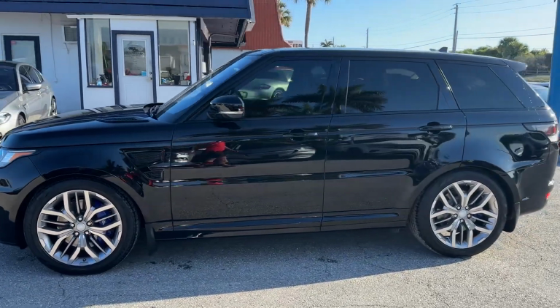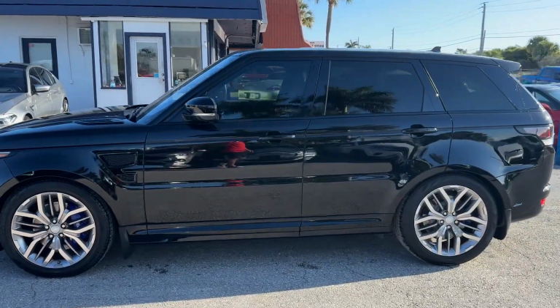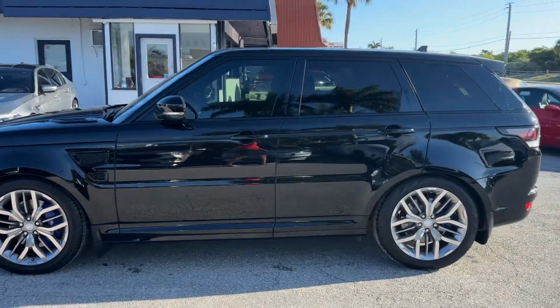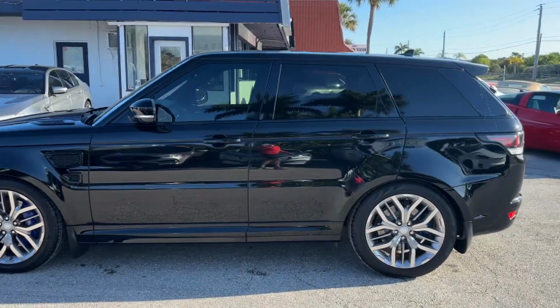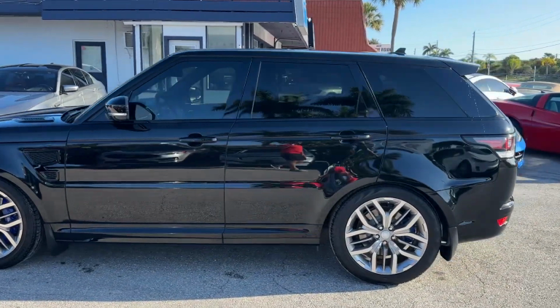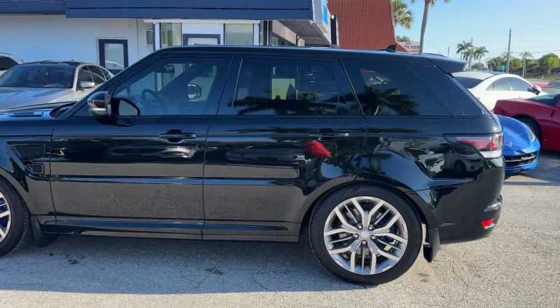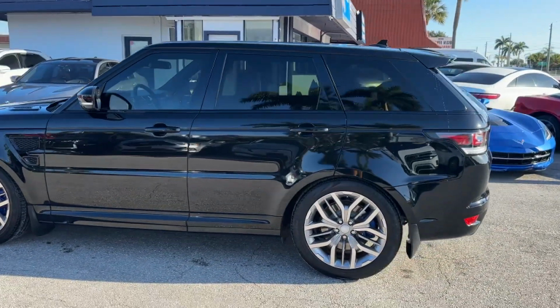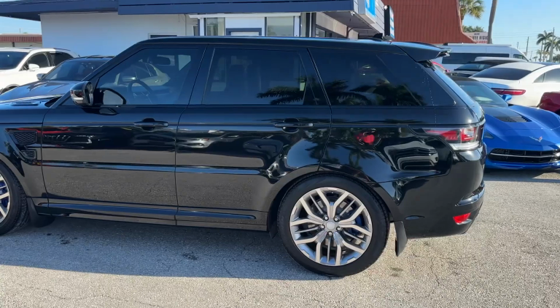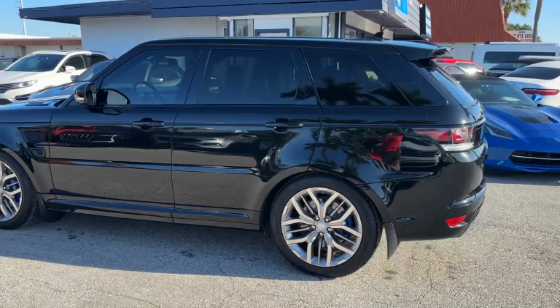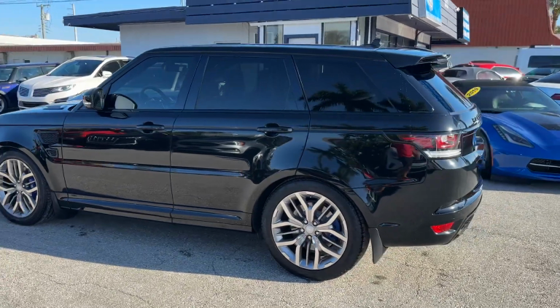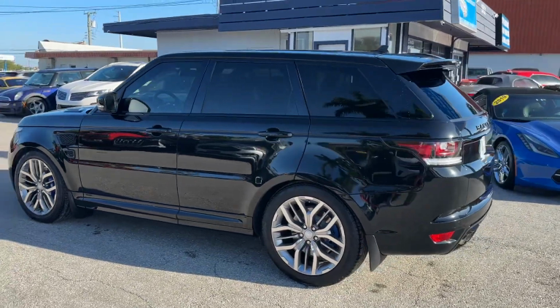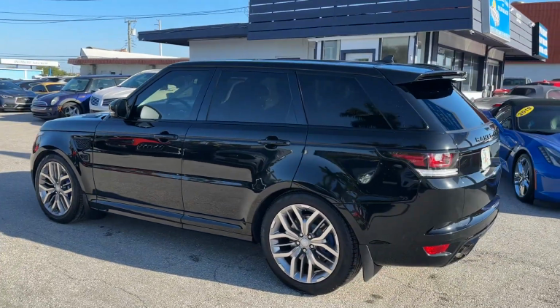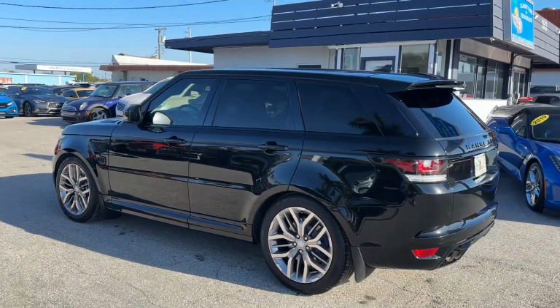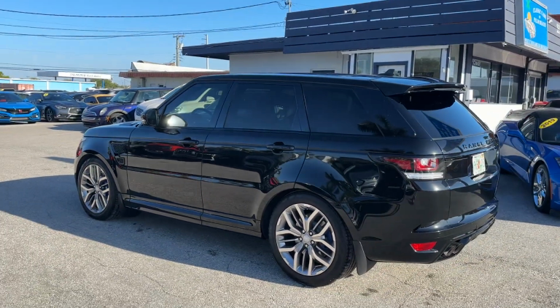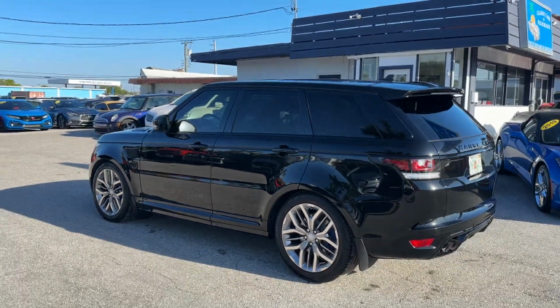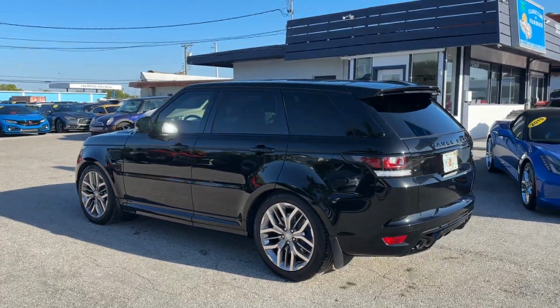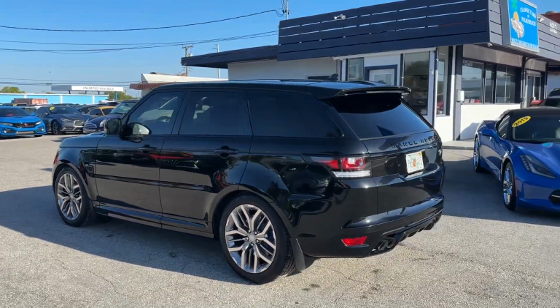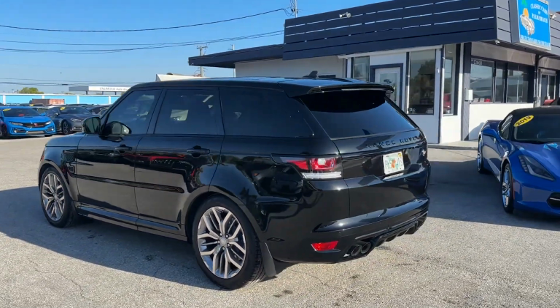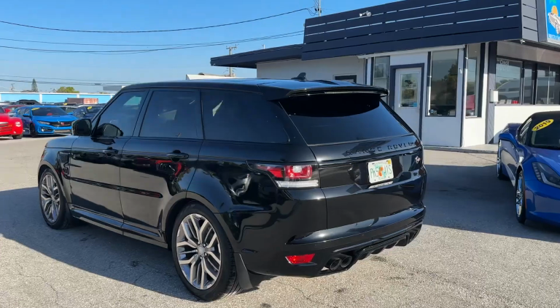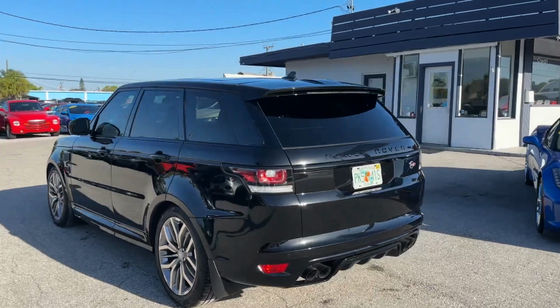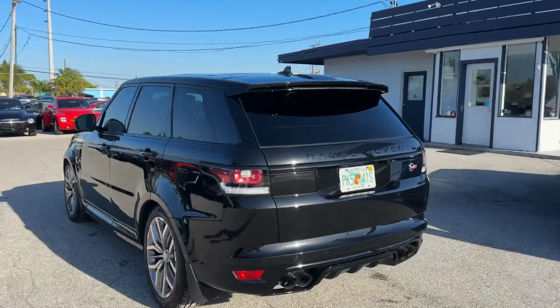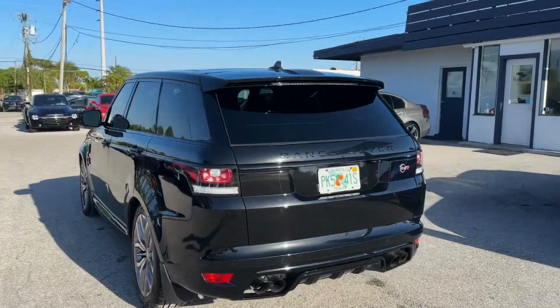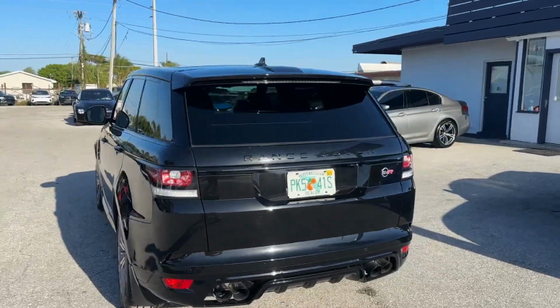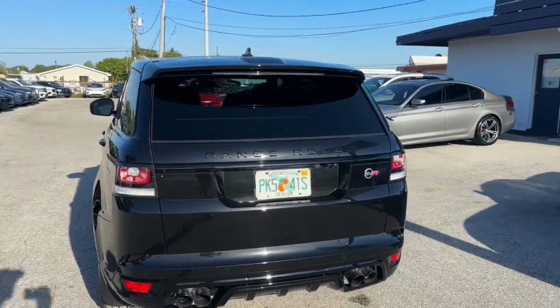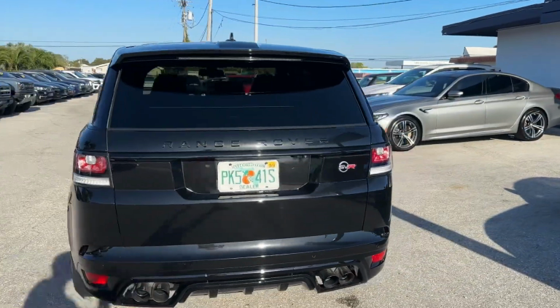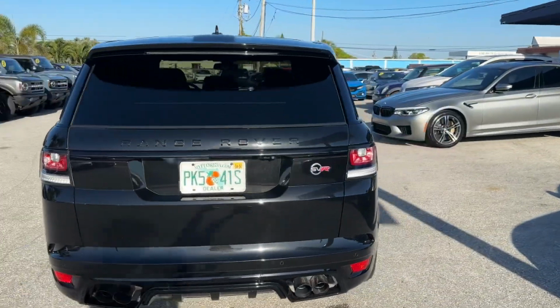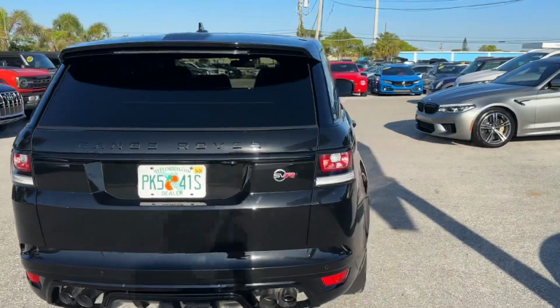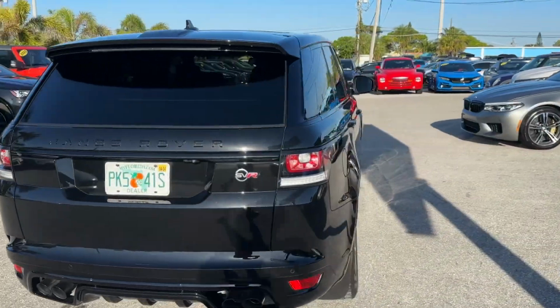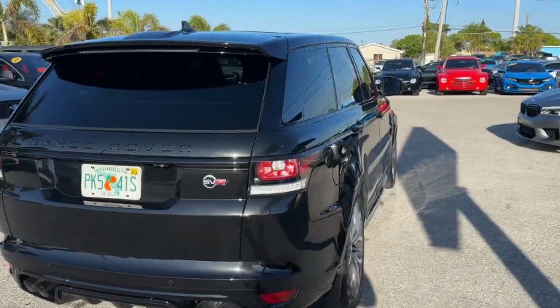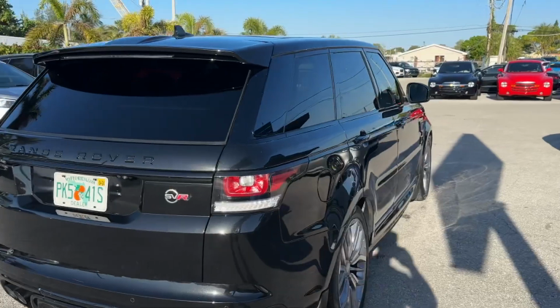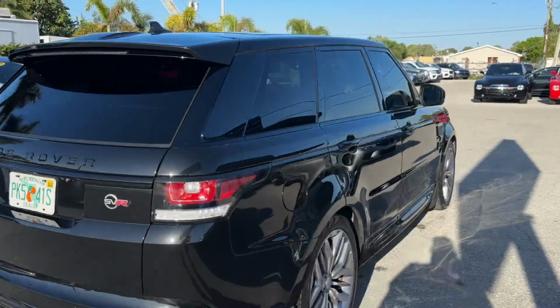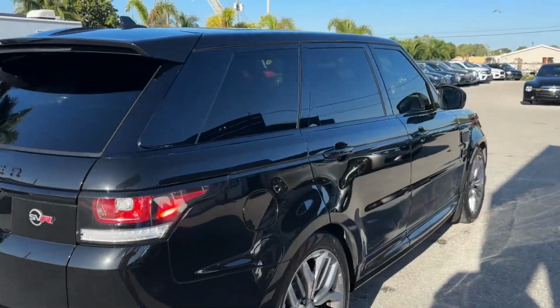This is a one-owner vehicle with only 6,400 miles on it — very difficult to come by in this condition. These videos are for our out-of-state and out-of-town buyers, so they know exactly what they're getting when the car arrives. We want to make sure there's never any surprises.